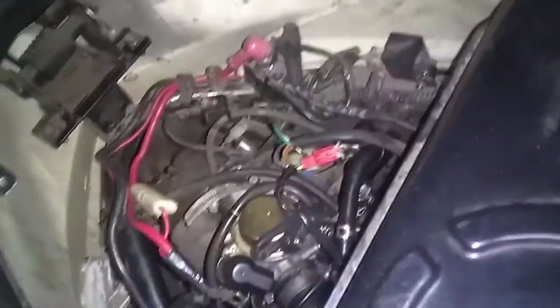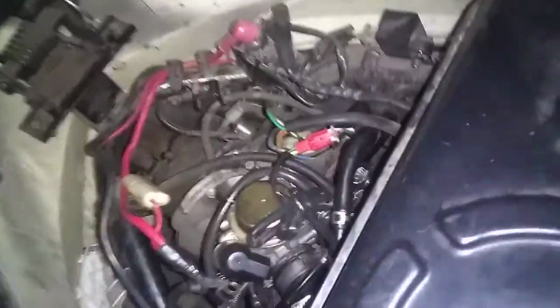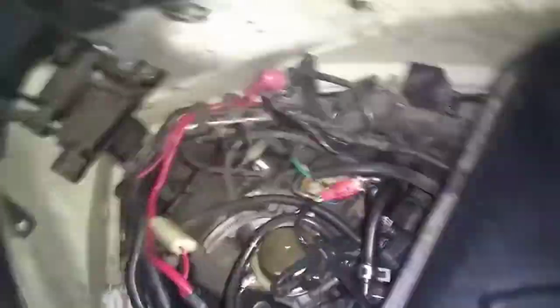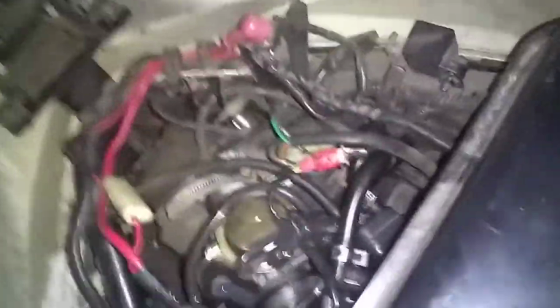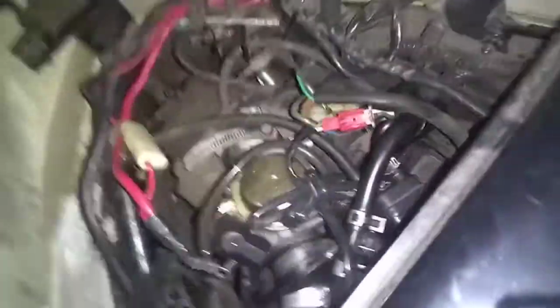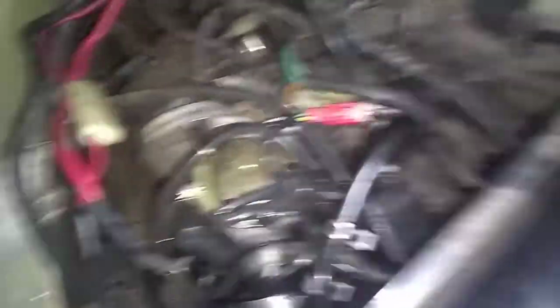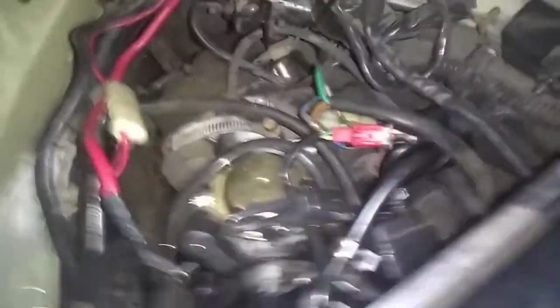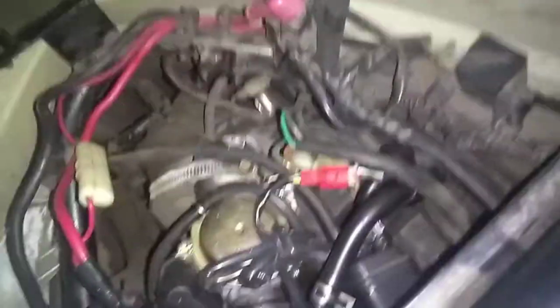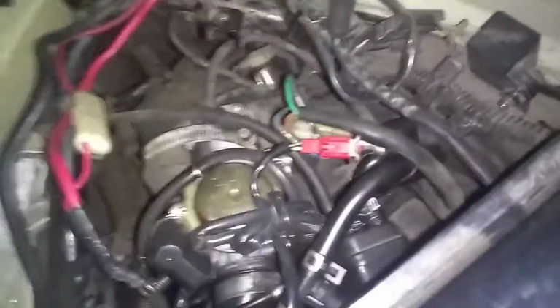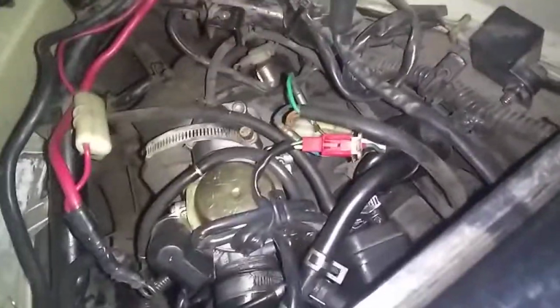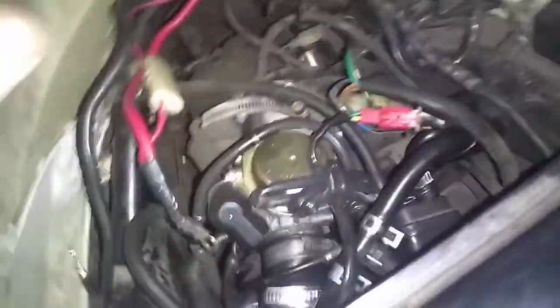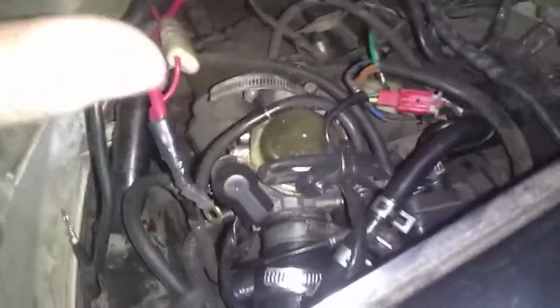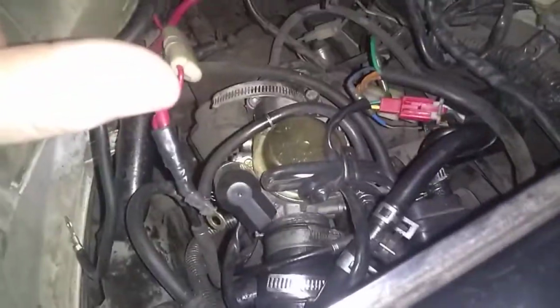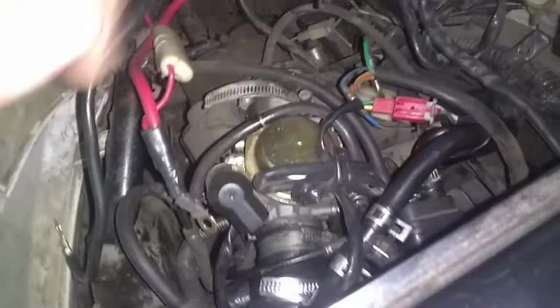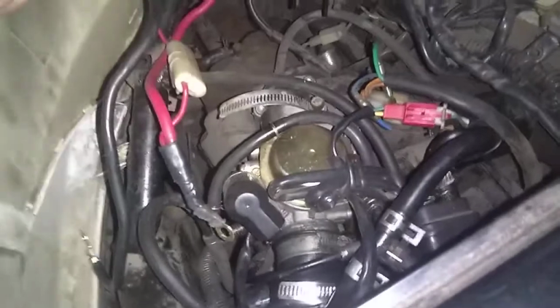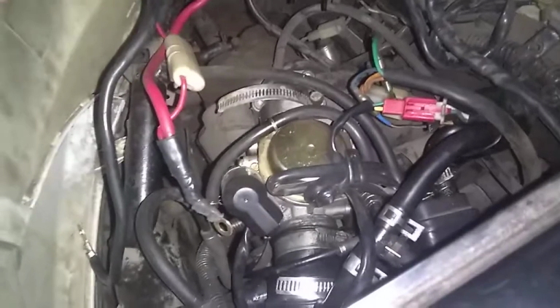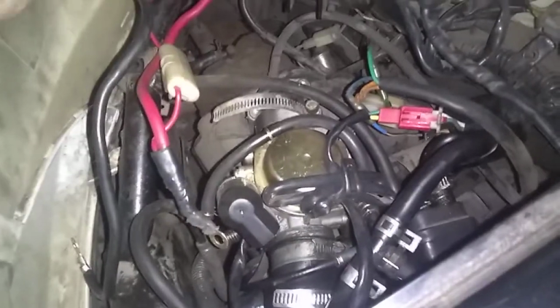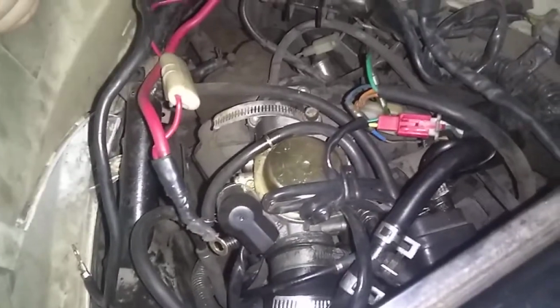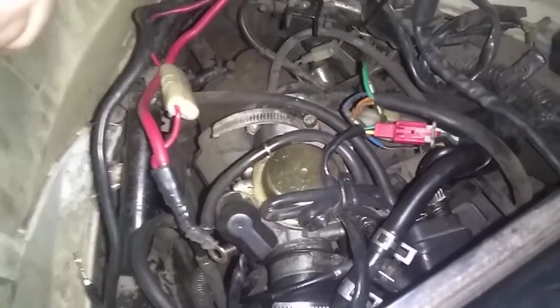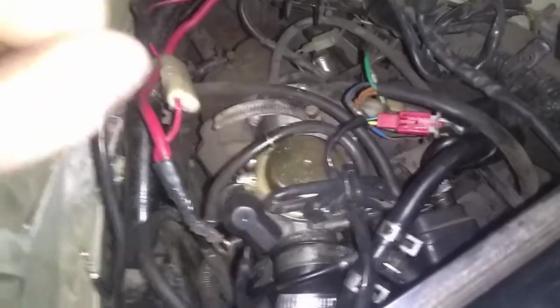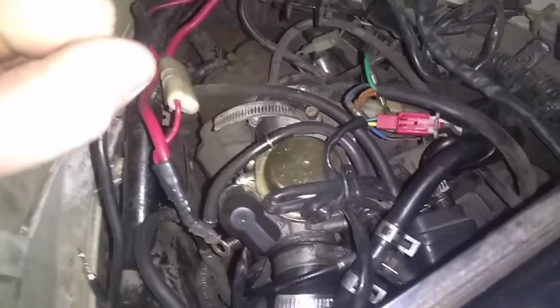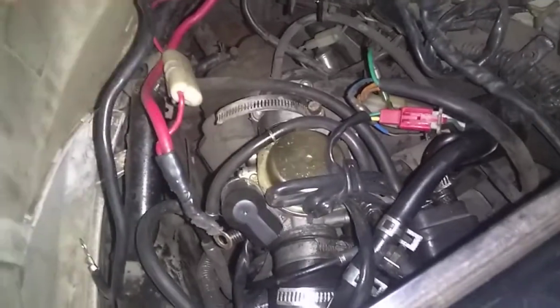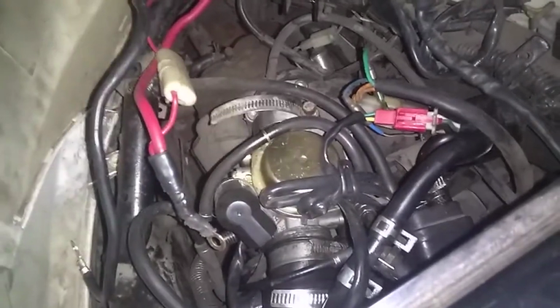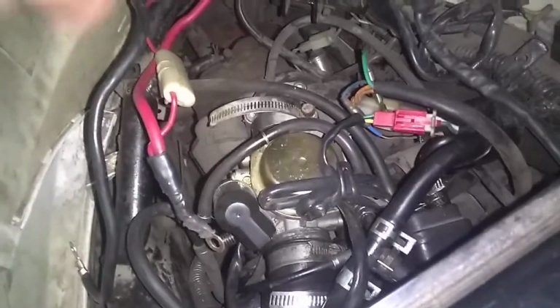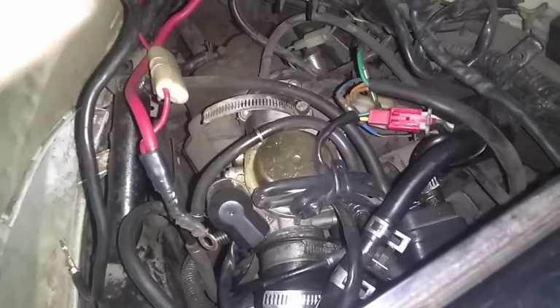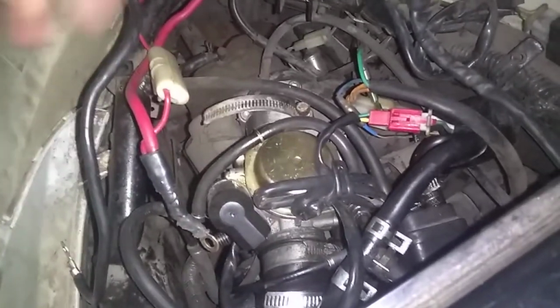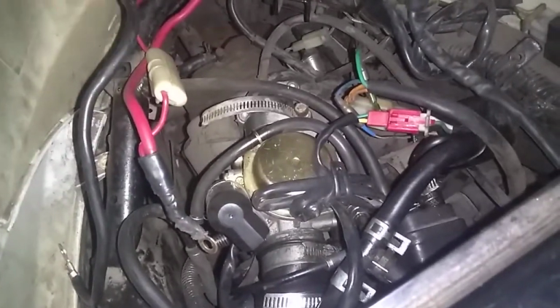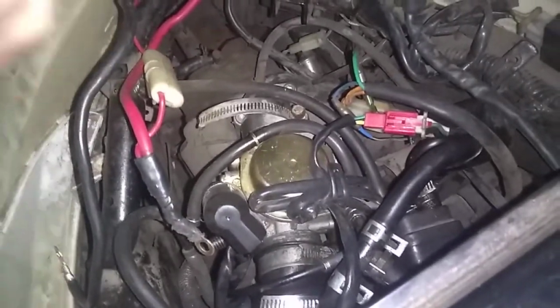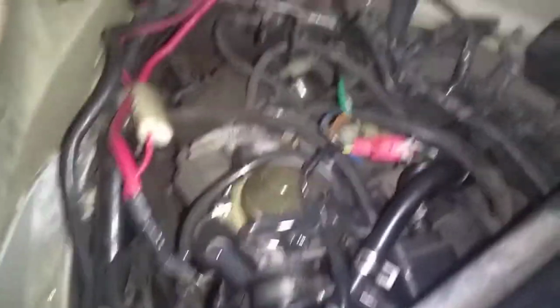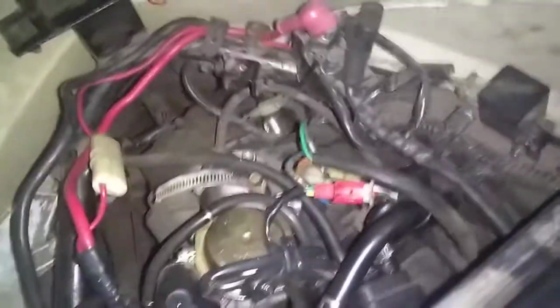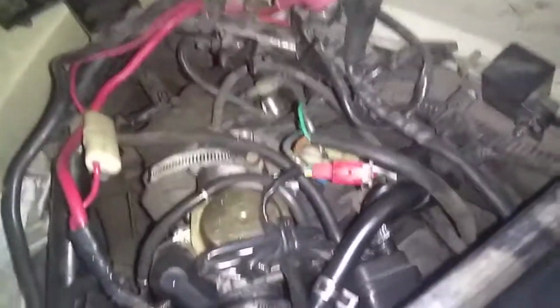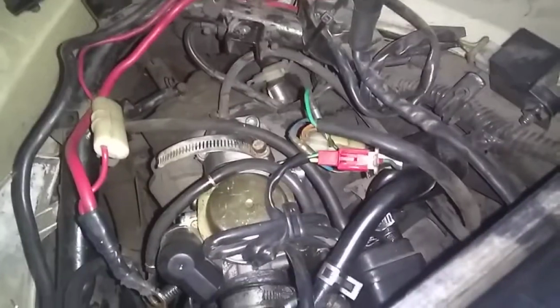I'm going to end a debate once and for all on this. We're looking at my scooter engine here on my GY6. This is actually a GY6V, but same thing. Same concept.